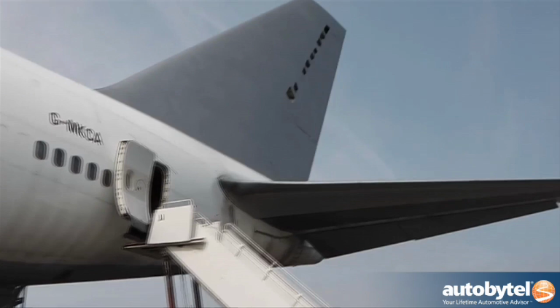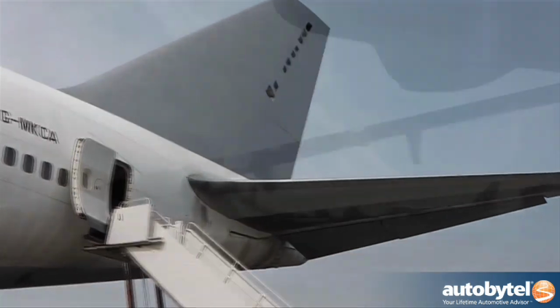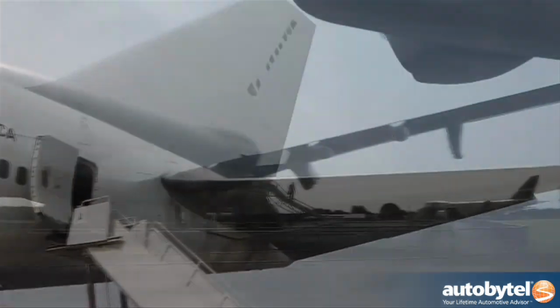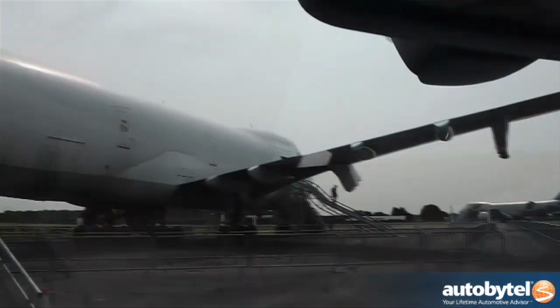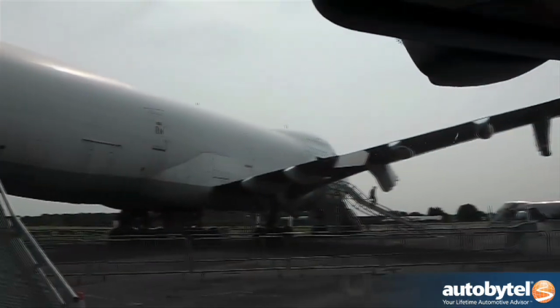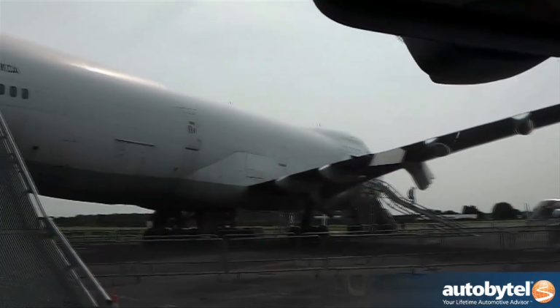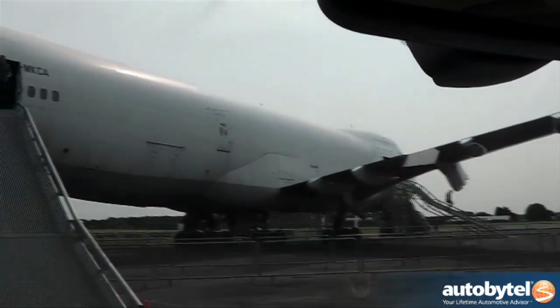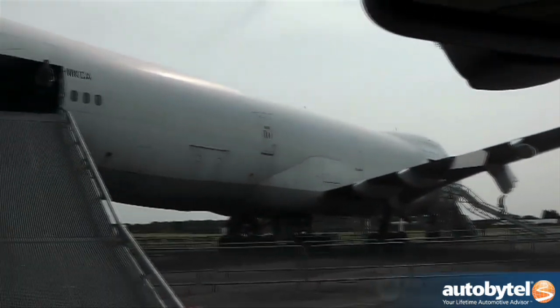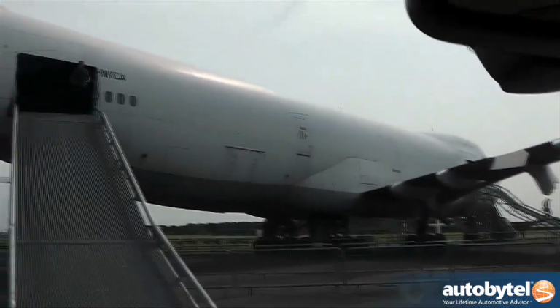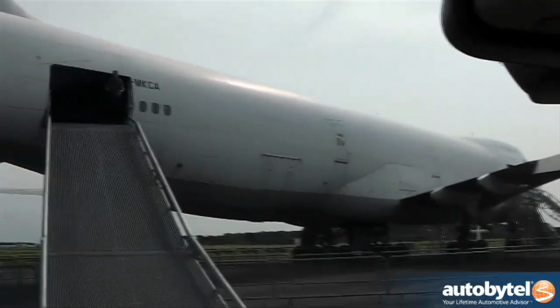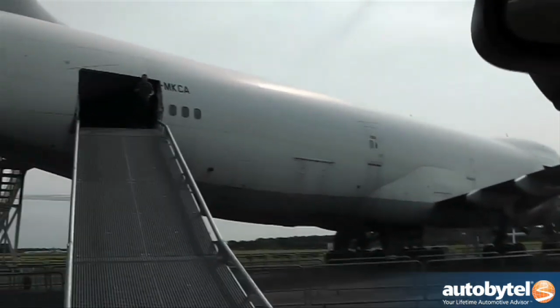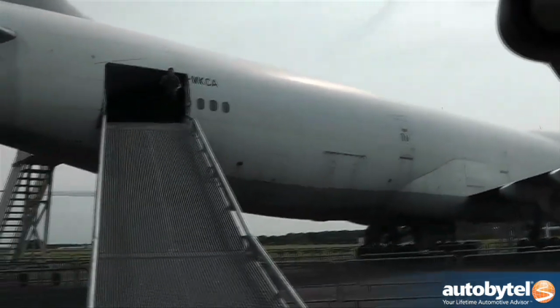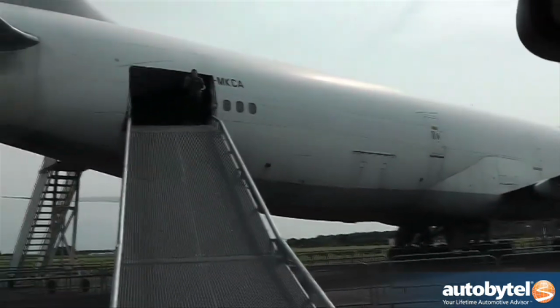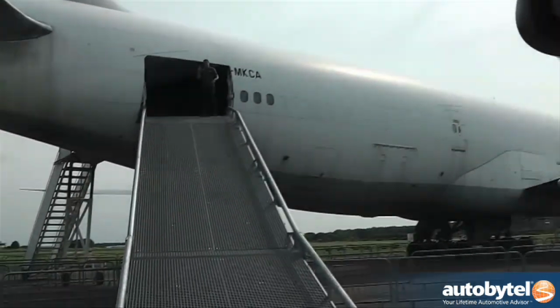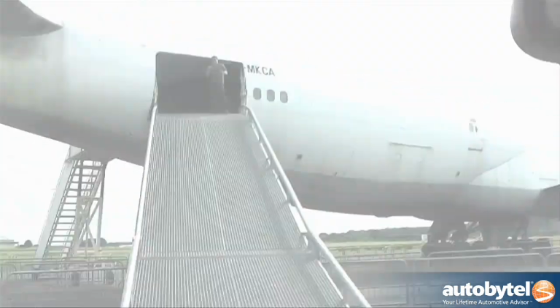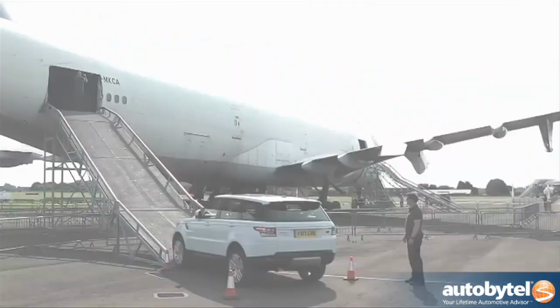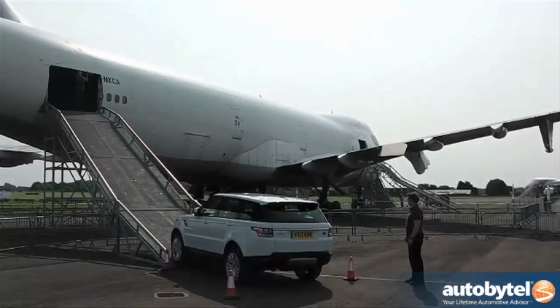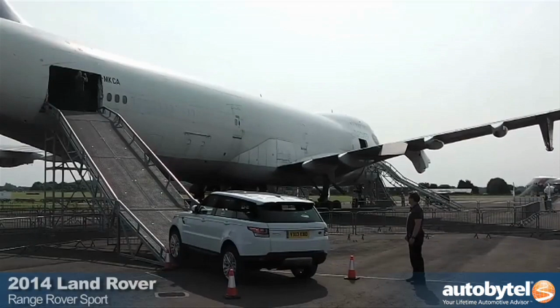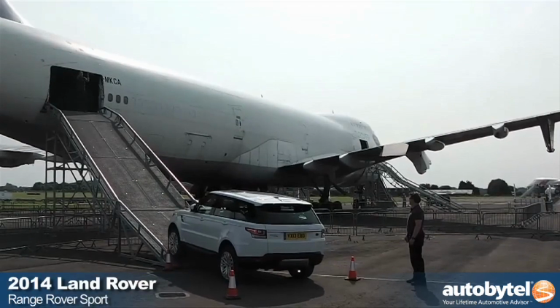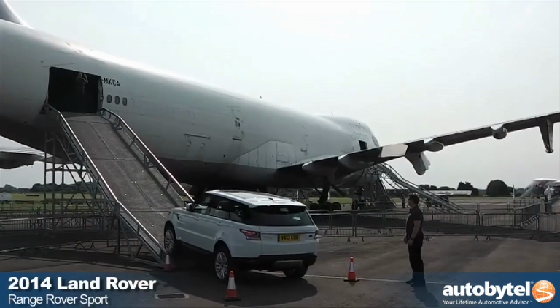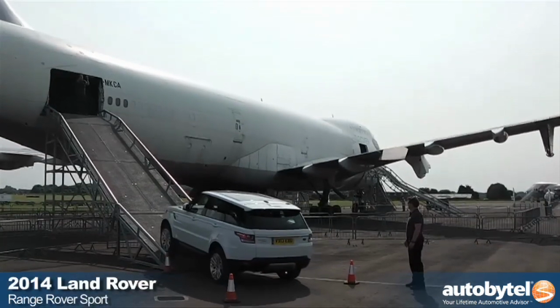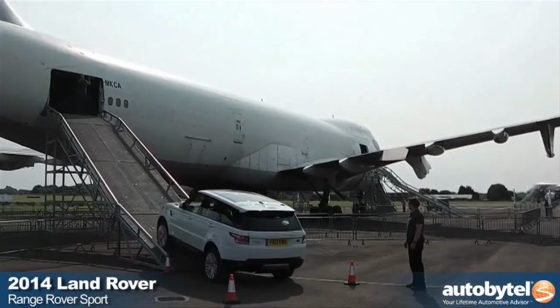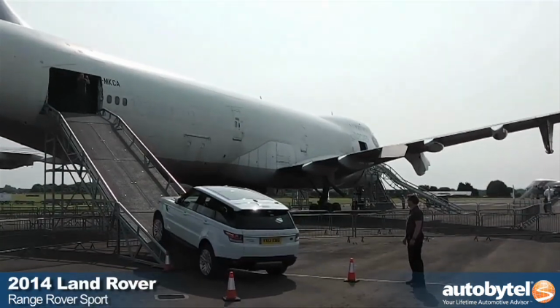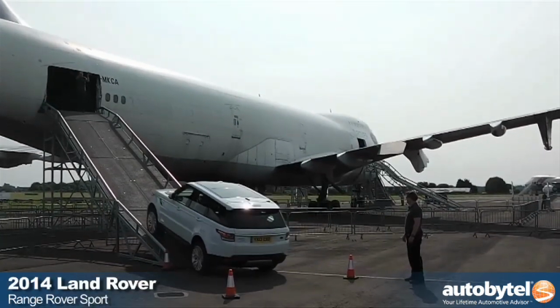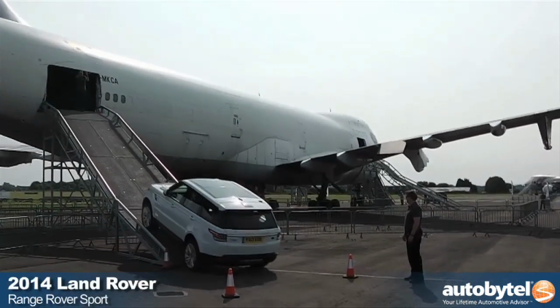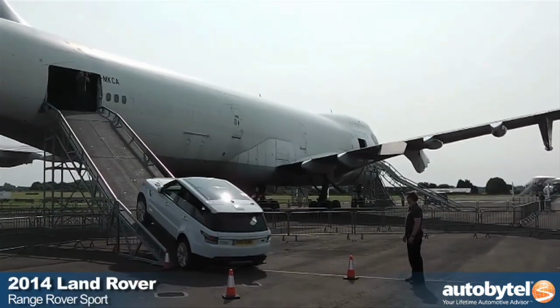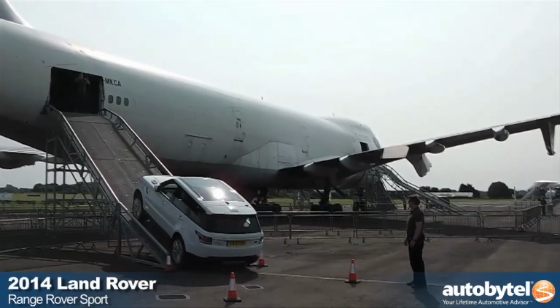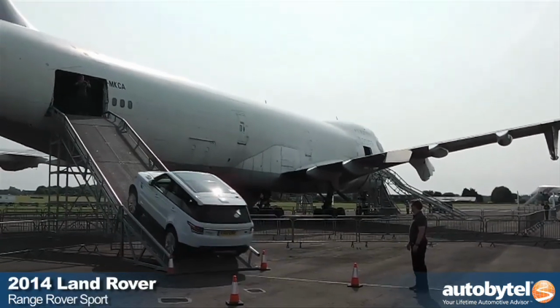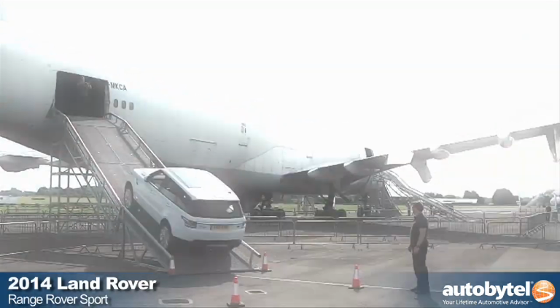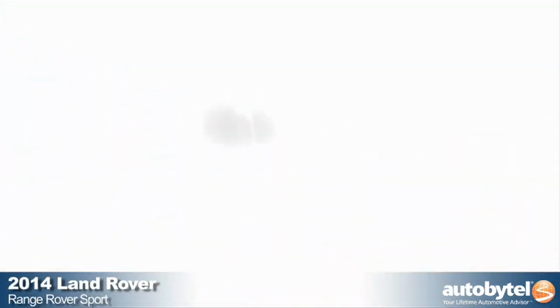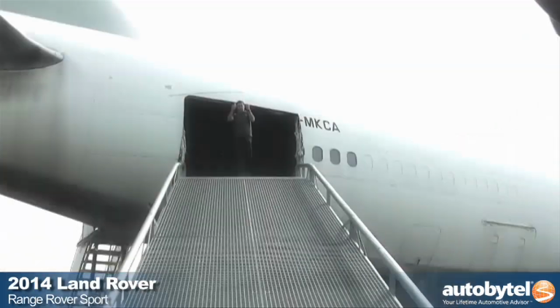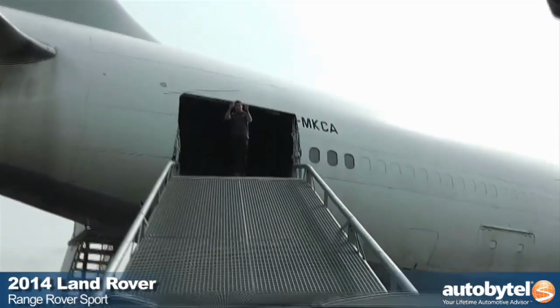The location was an airfield in Cheltenham, England, where Land Rover had purchased a Boeing 747 and gutted it before building what is perhaps the world's most unusual off-road obstacle course.